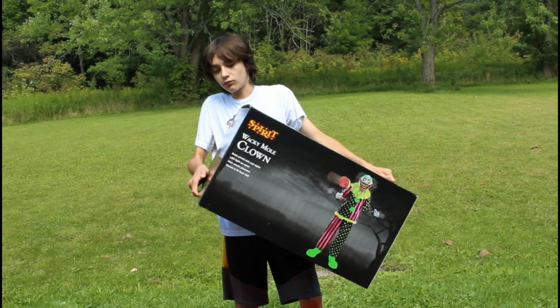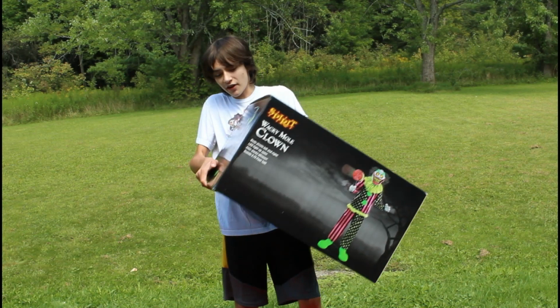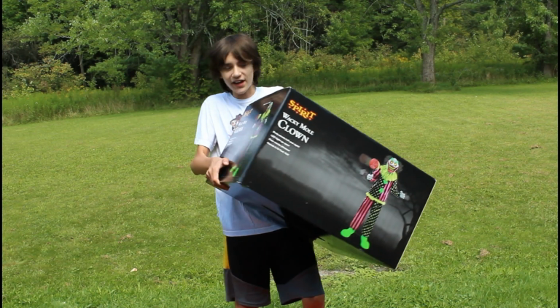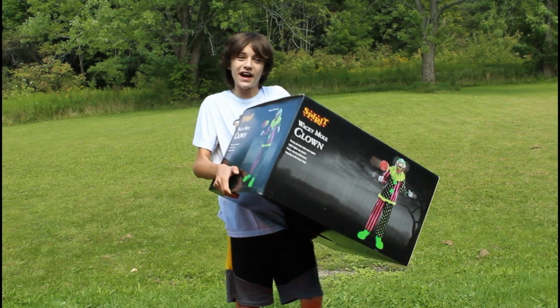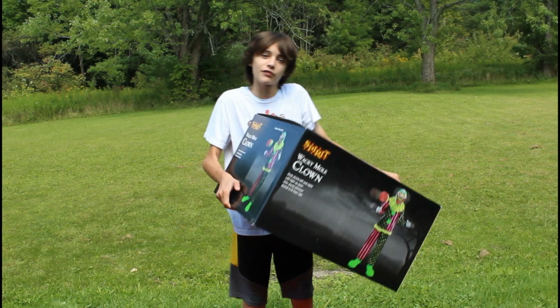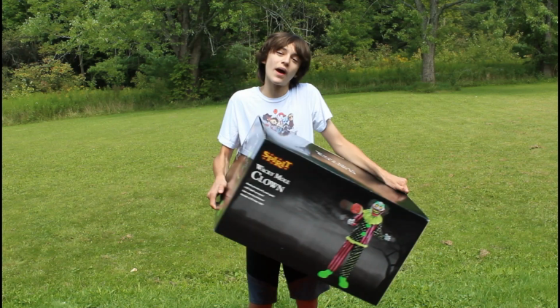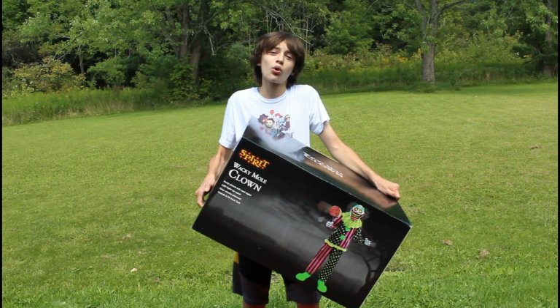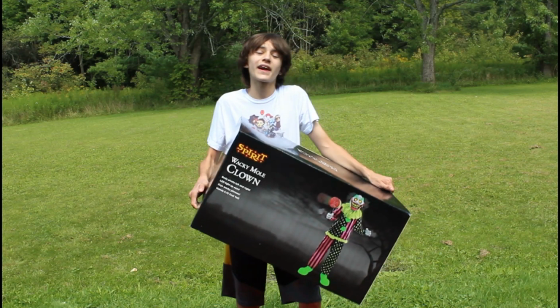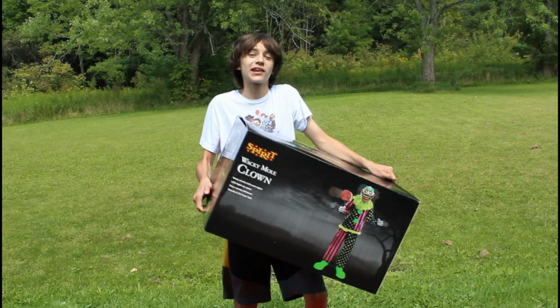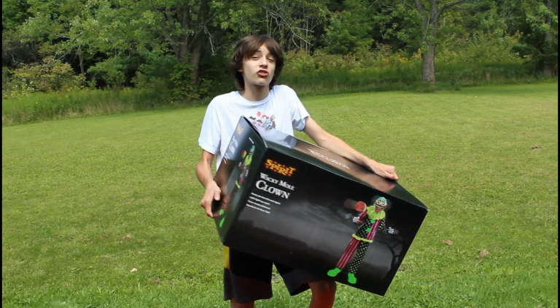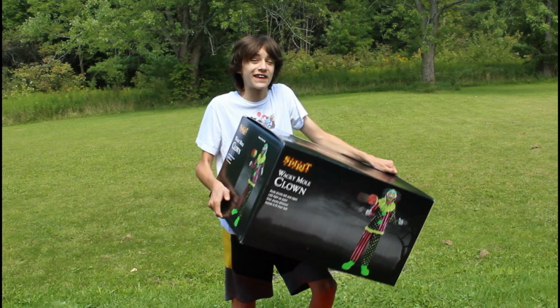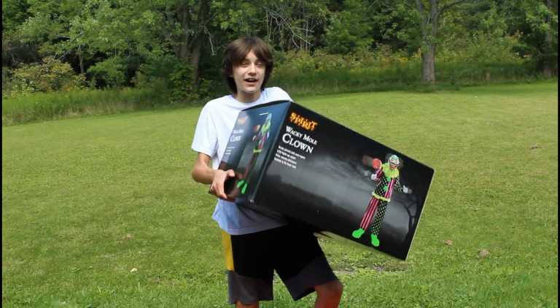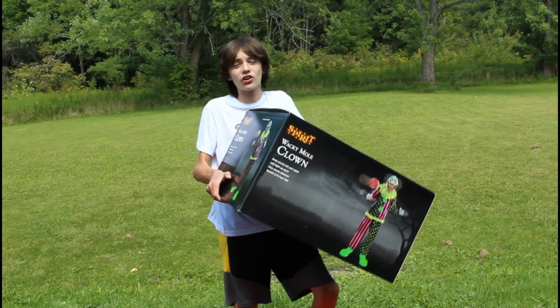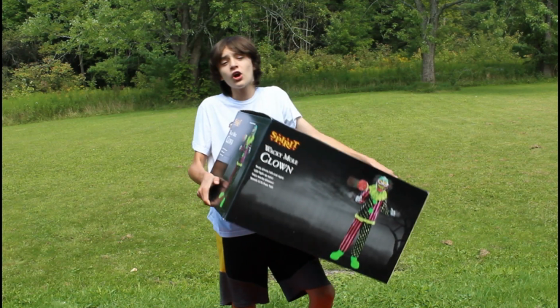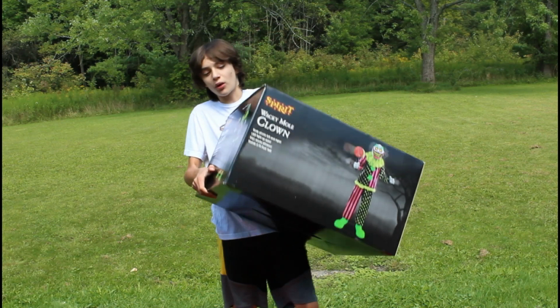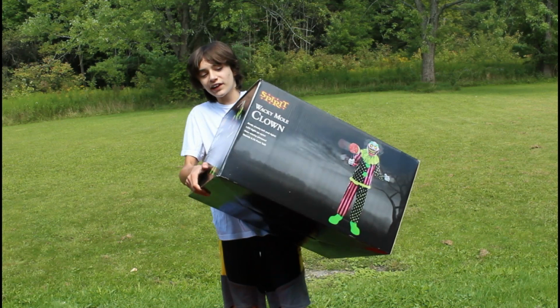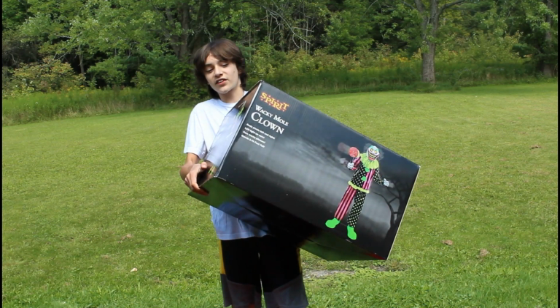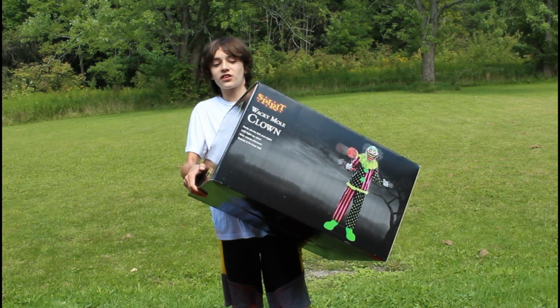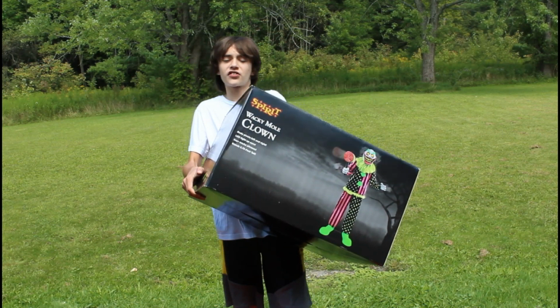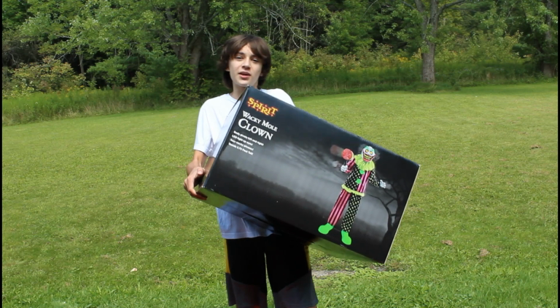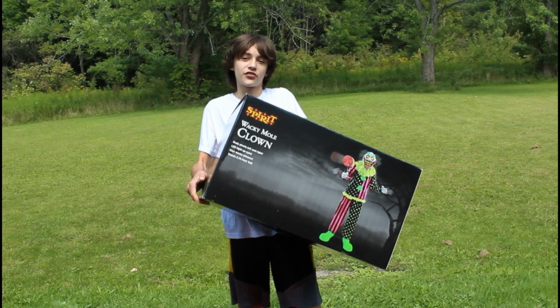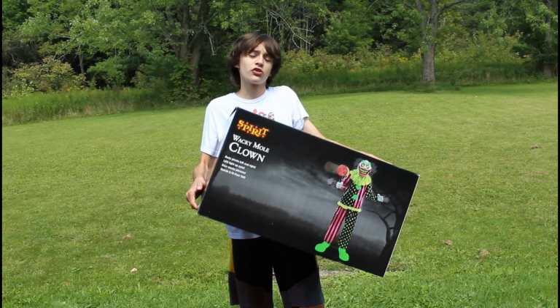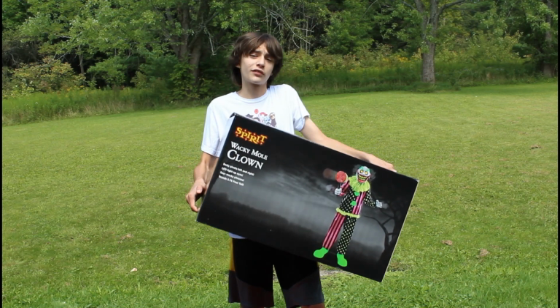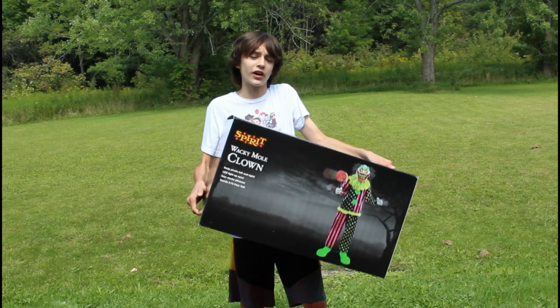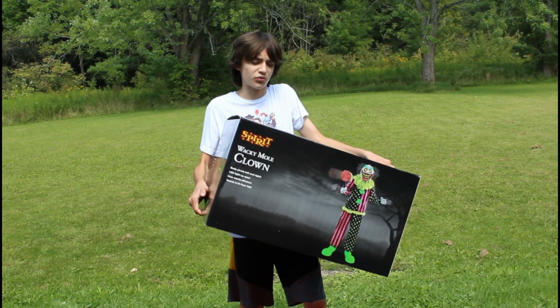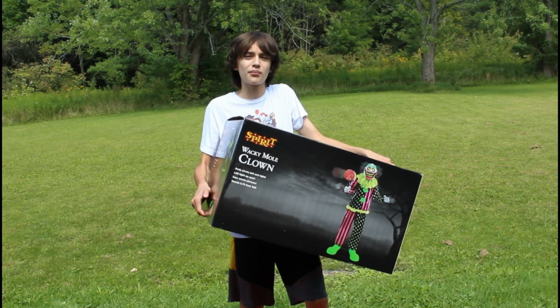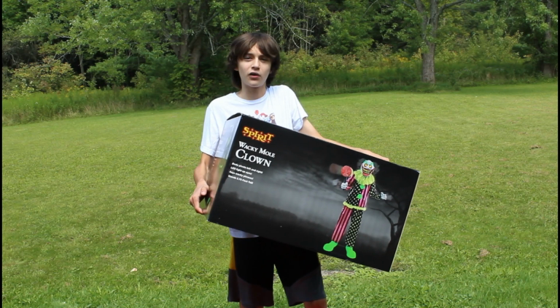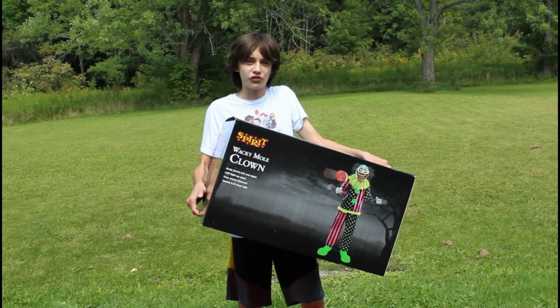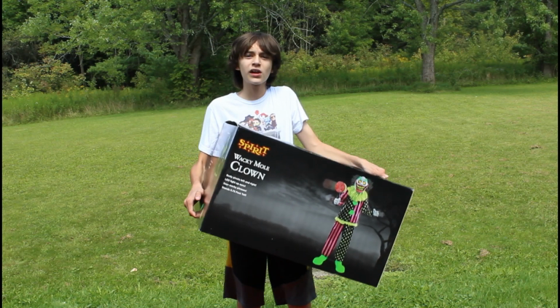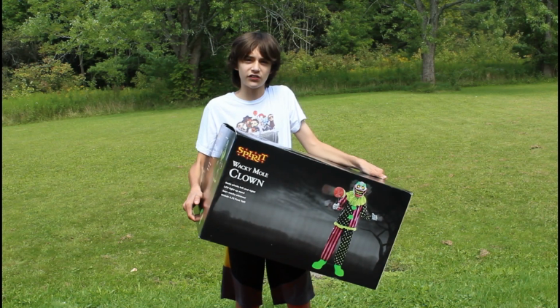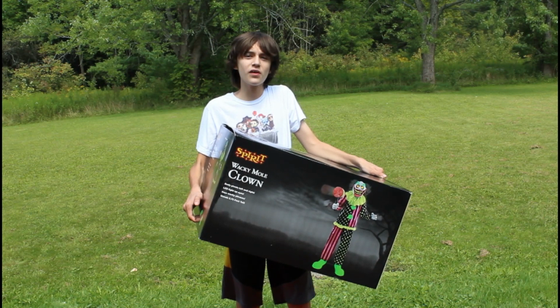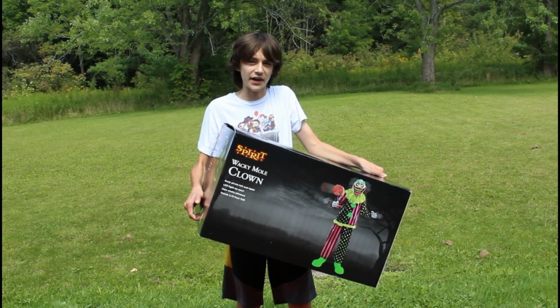I'm very excited. I have the original Wacky Mole Clown, and I plan to display them next to each other. So I'm really excited to see the differences in person between the original and the 2021 model. Let's get to the setup.